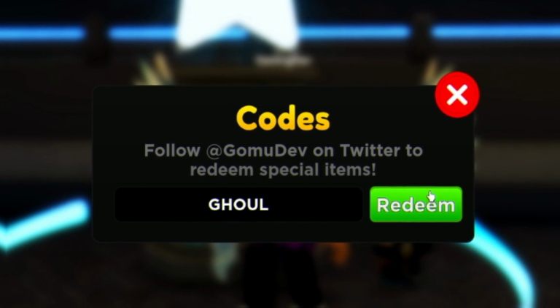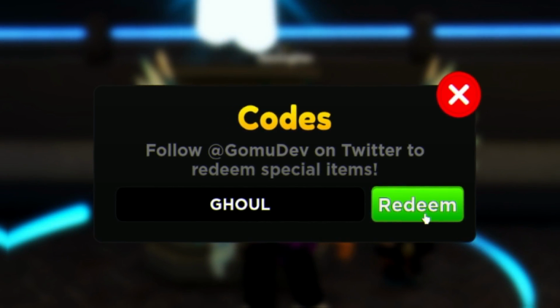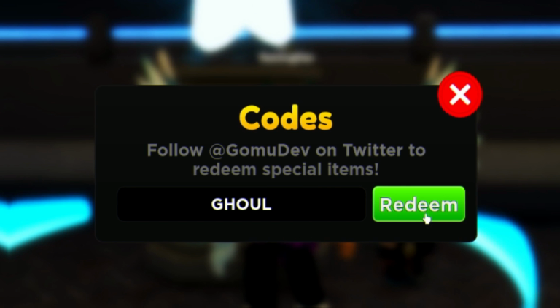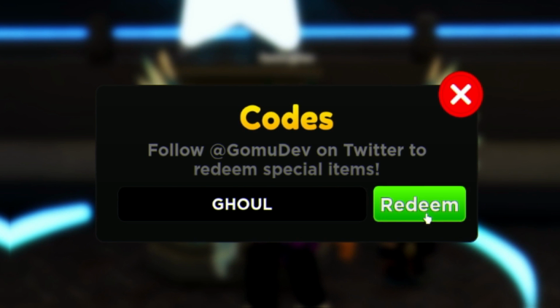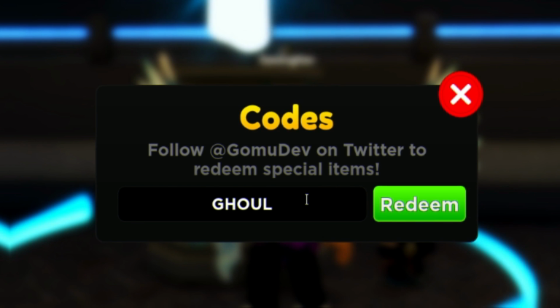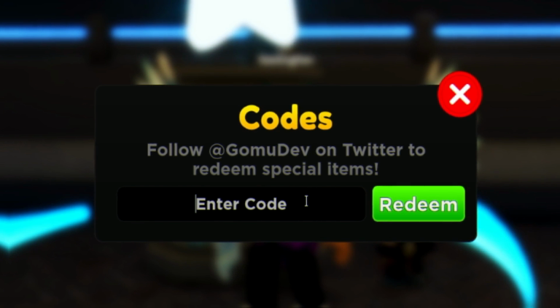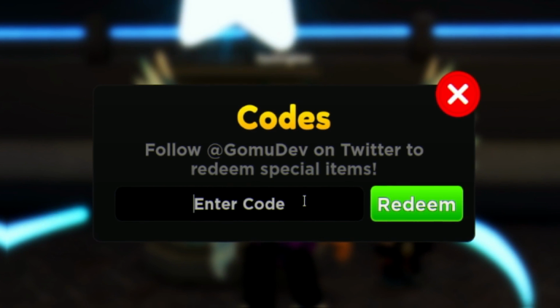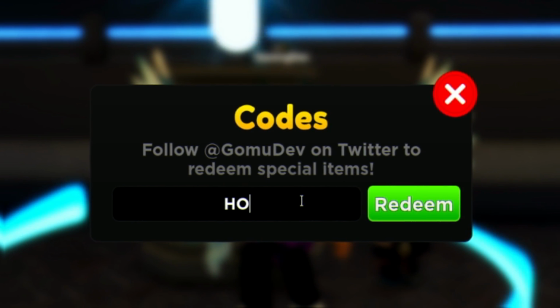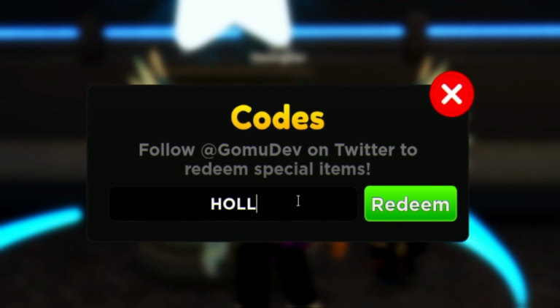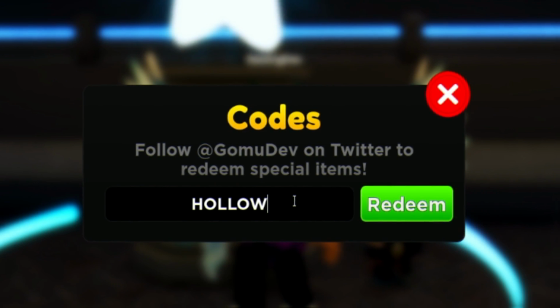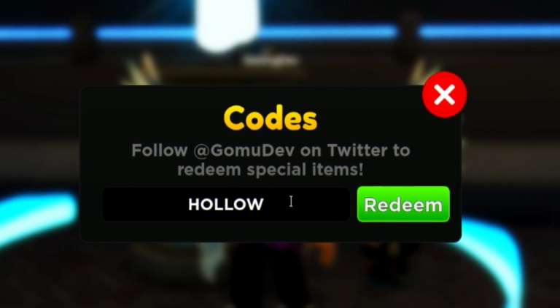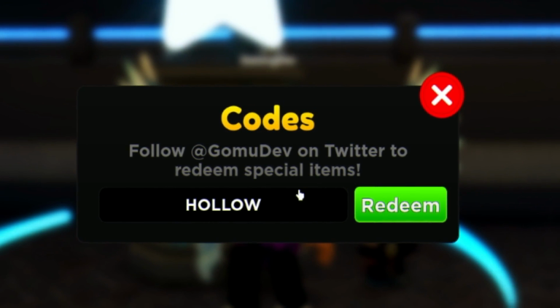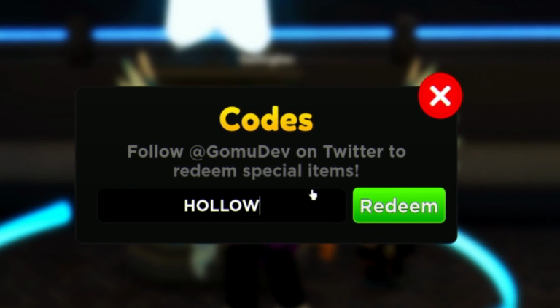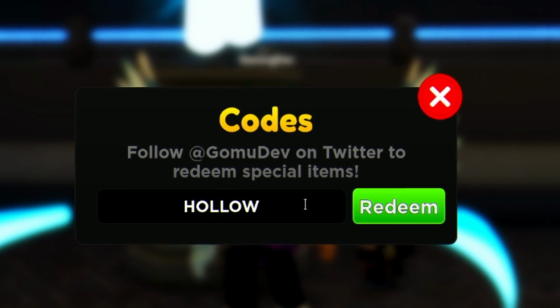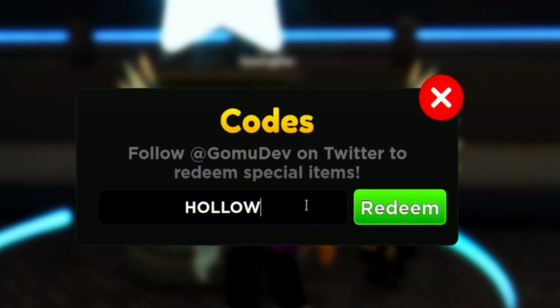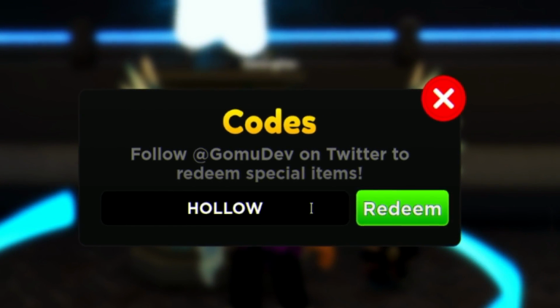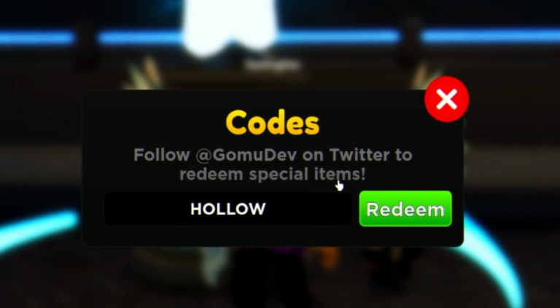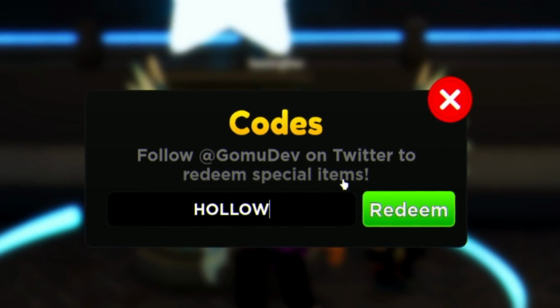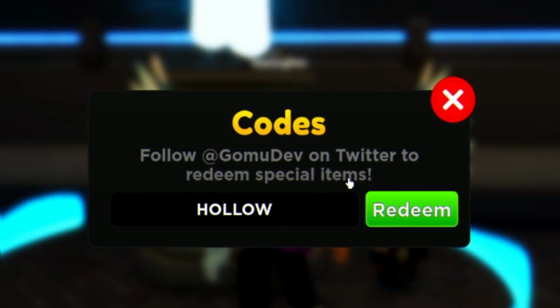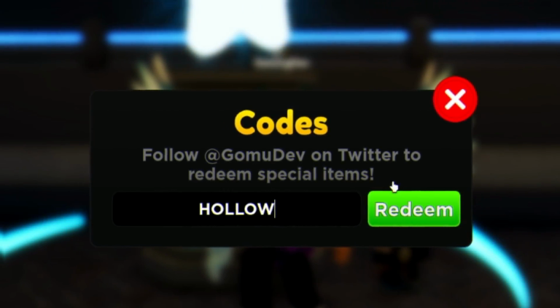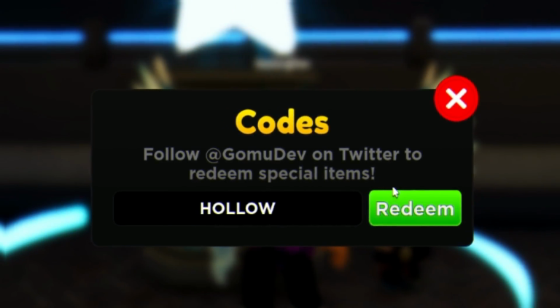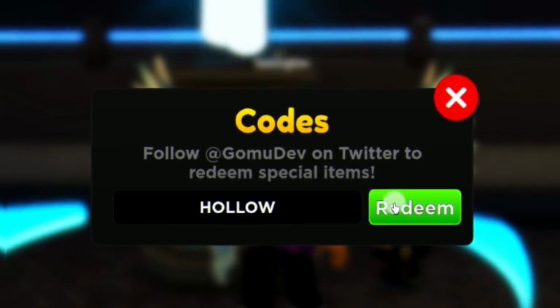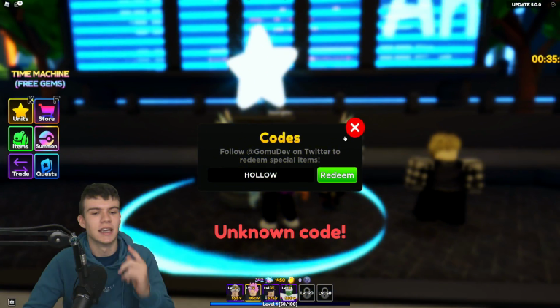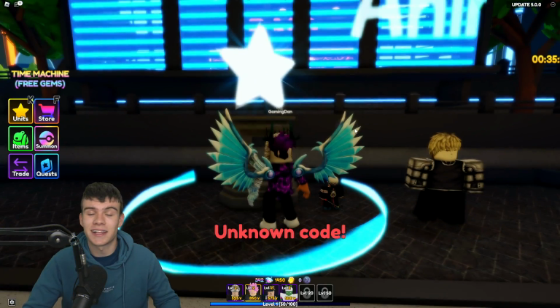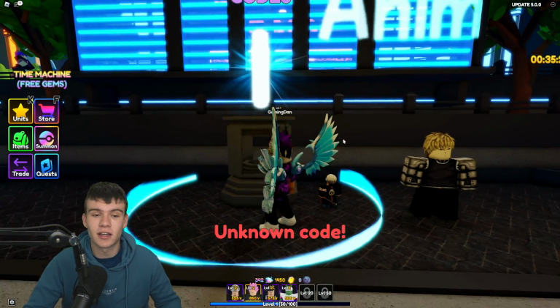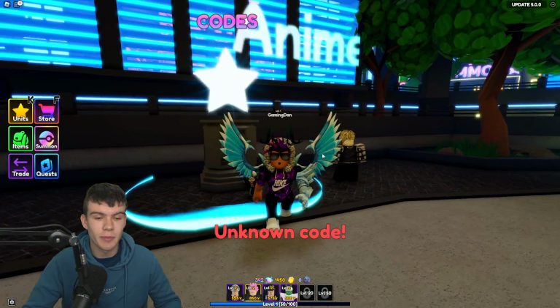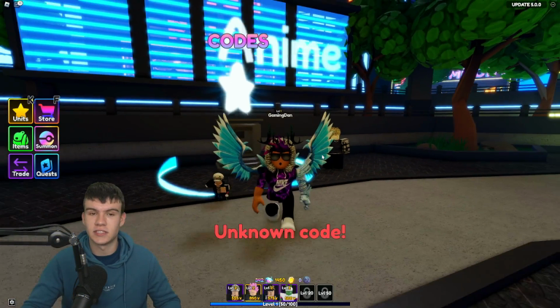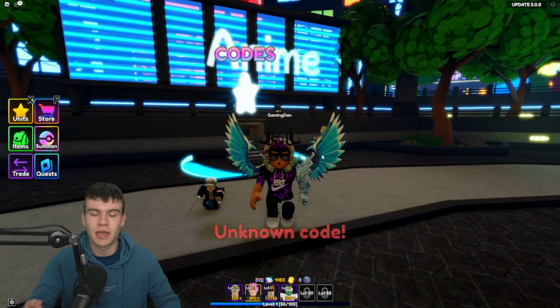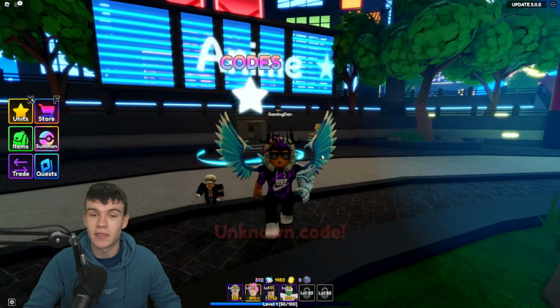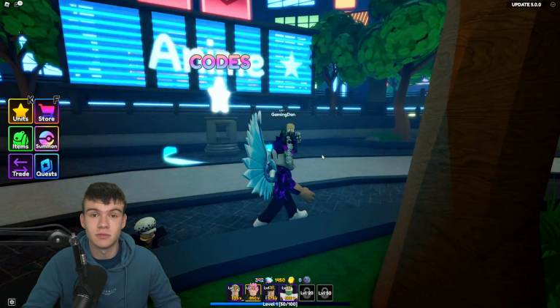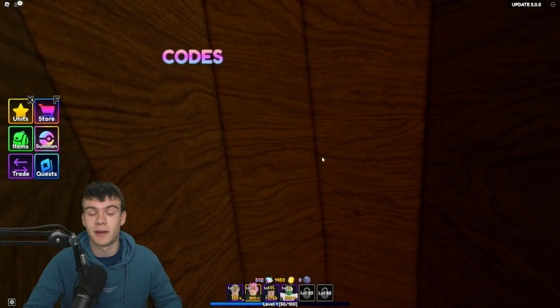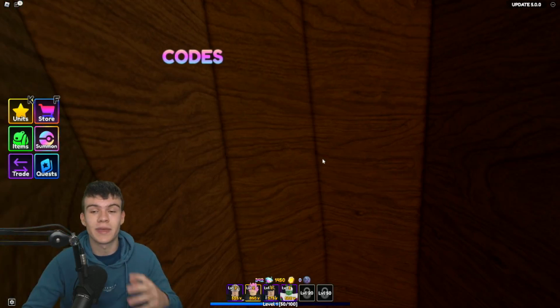Finally, redeem the code HOLLOW in all capitals. That one gives you quite a bit of gems, which is quite nice. That might be expiring soon so make sure you grab it quickly.